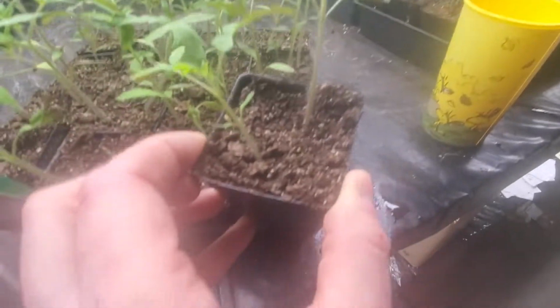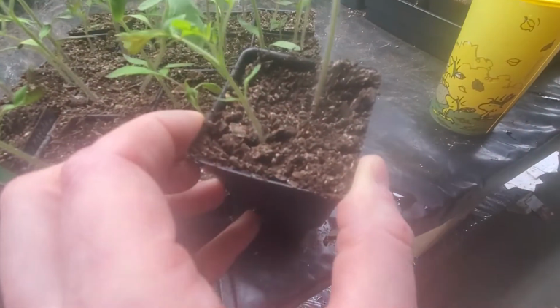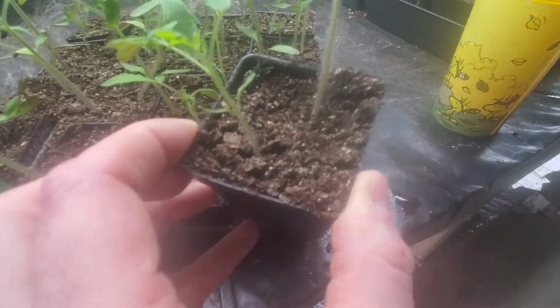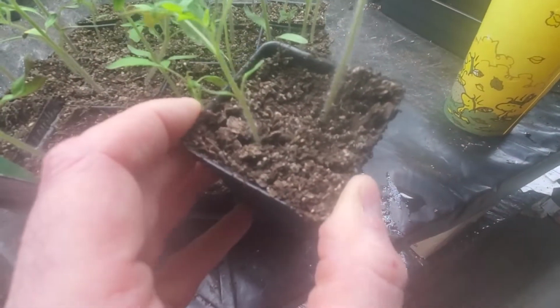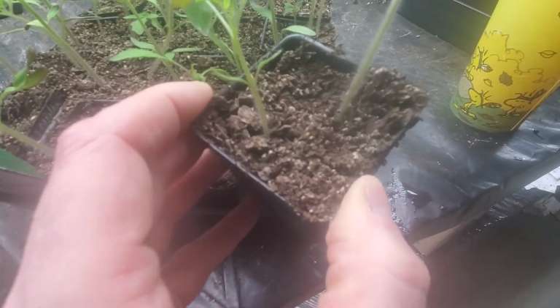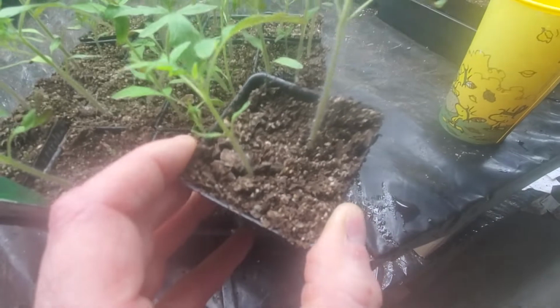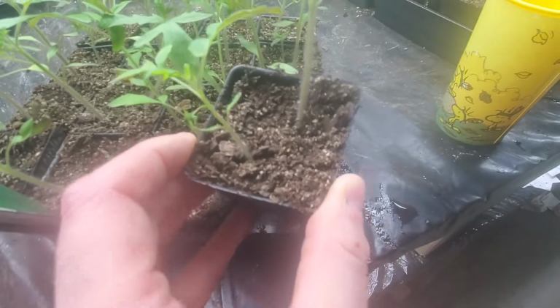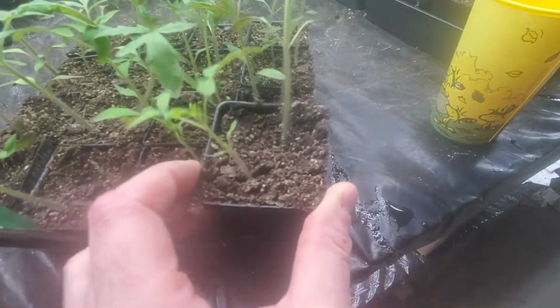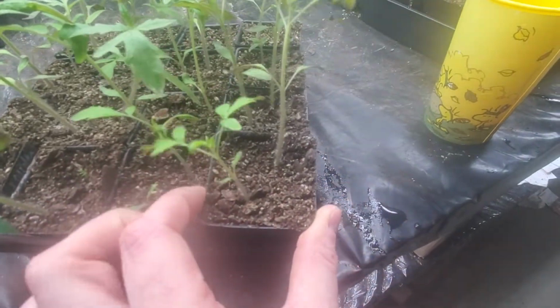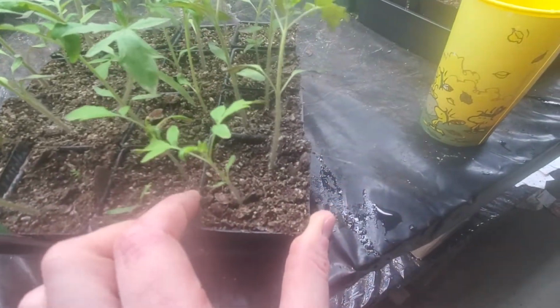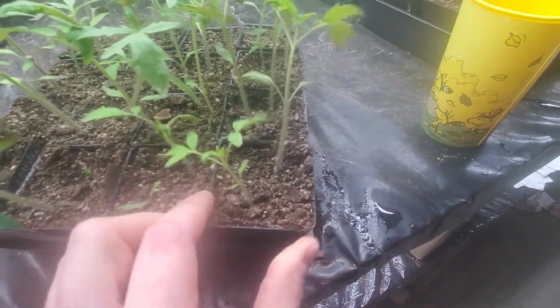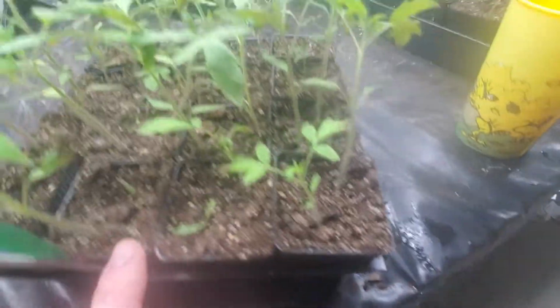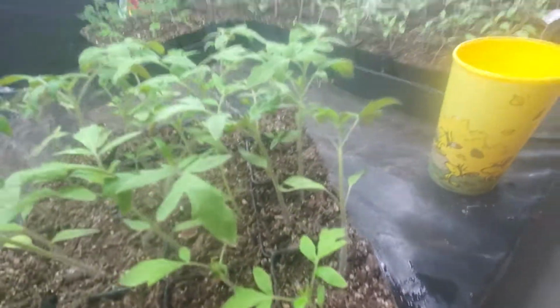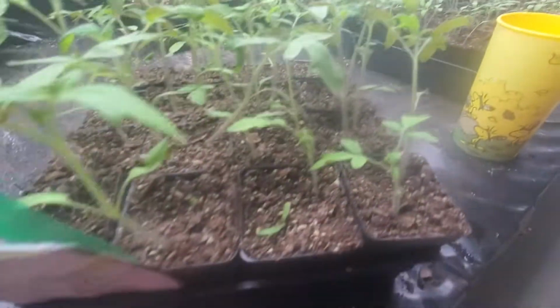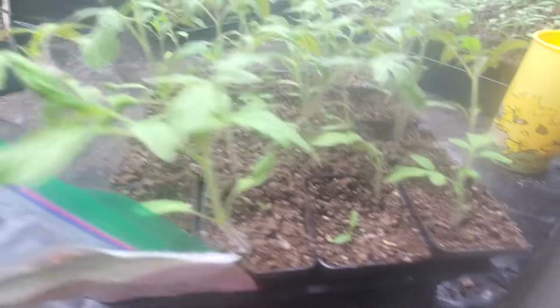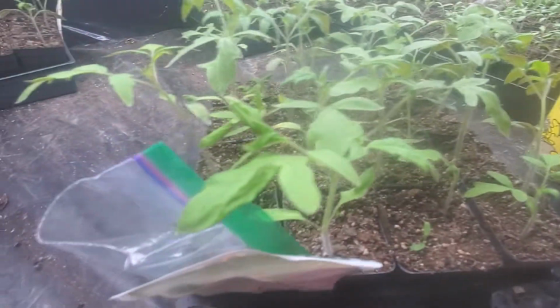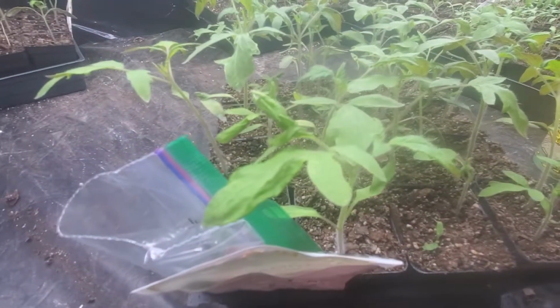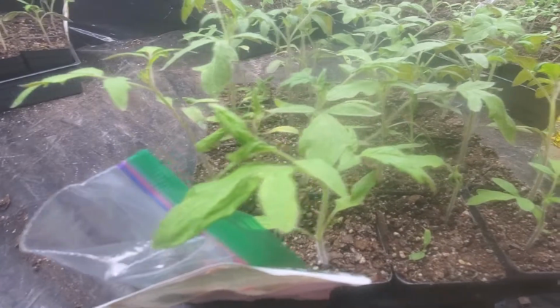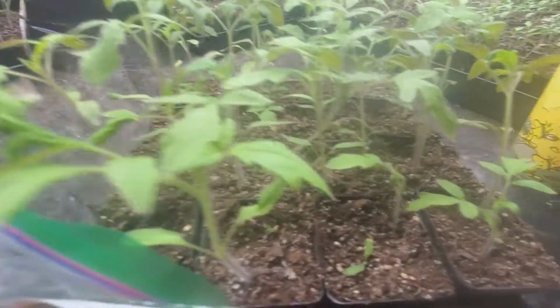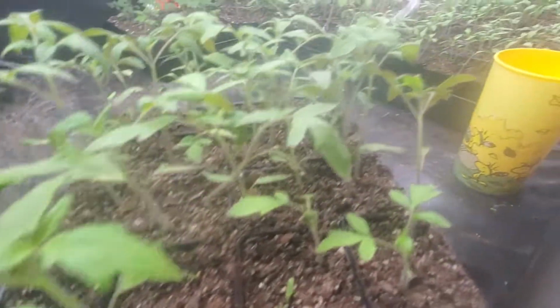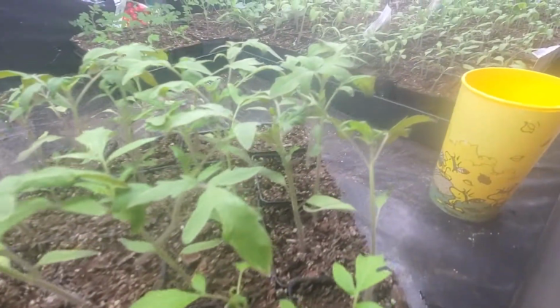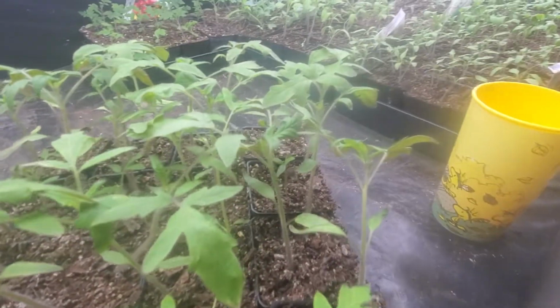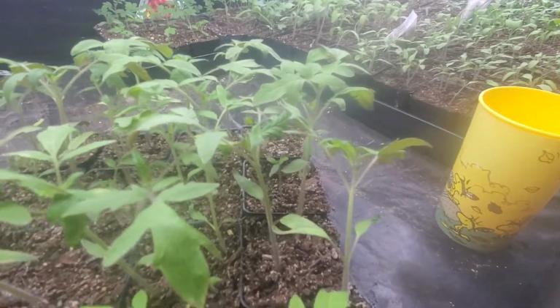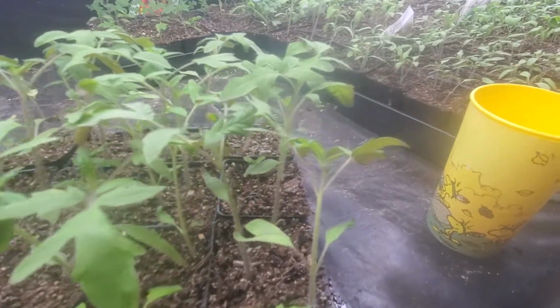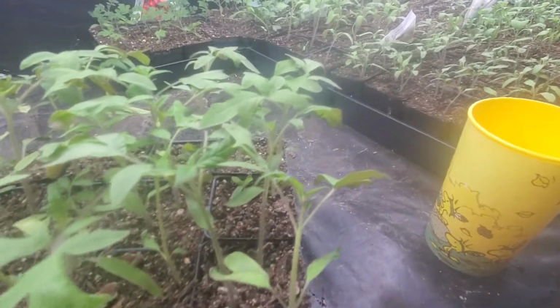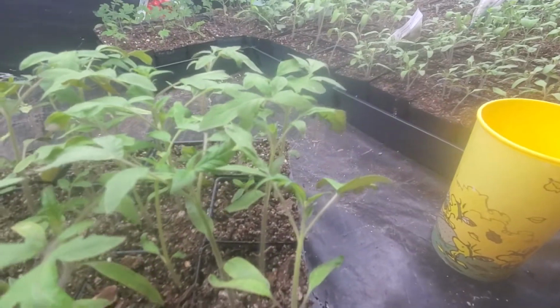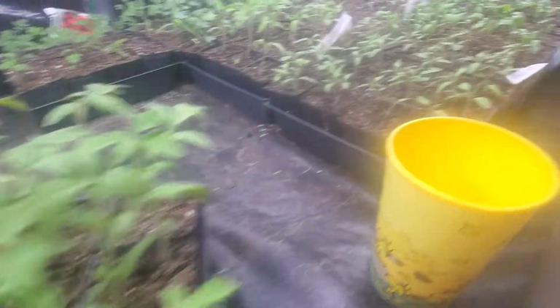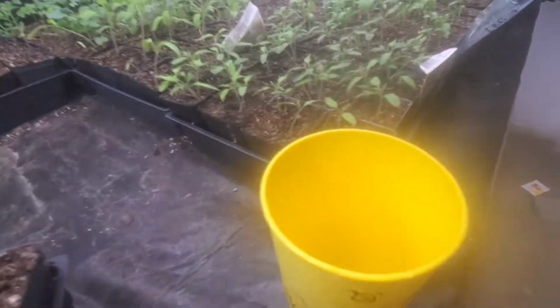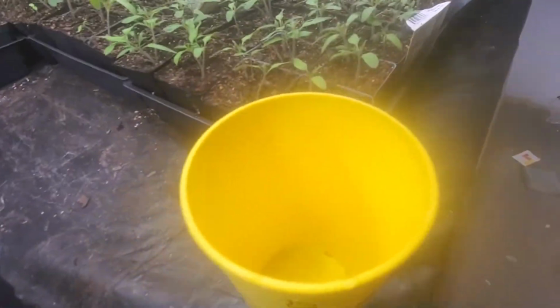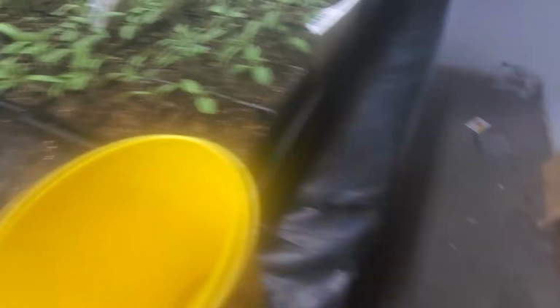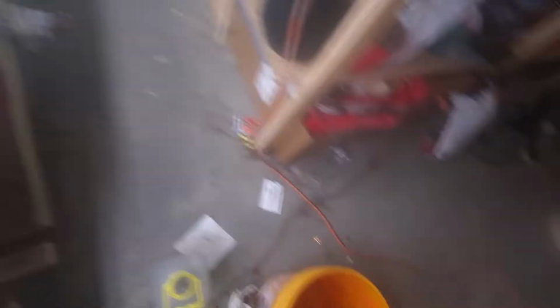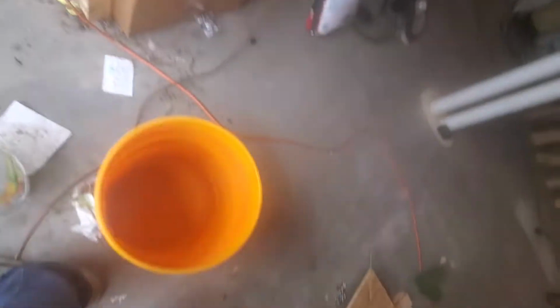I like to keep them dry so mold doesn't grow on them, but I pushed it a little far so they're starting to wilt a little bit. That's okay — I'll water them today and they'll be great. There's a little bit of plant nutrient in the water.